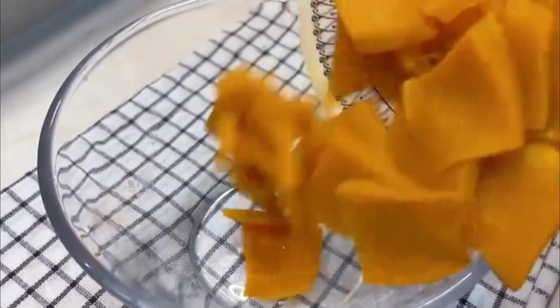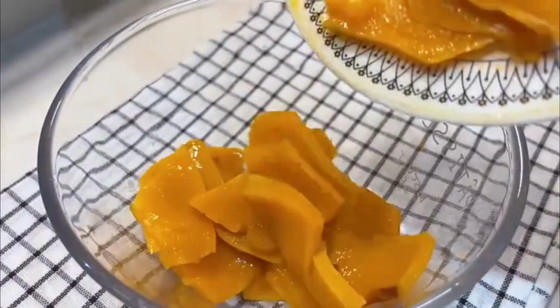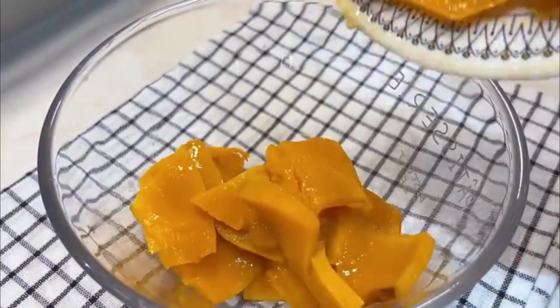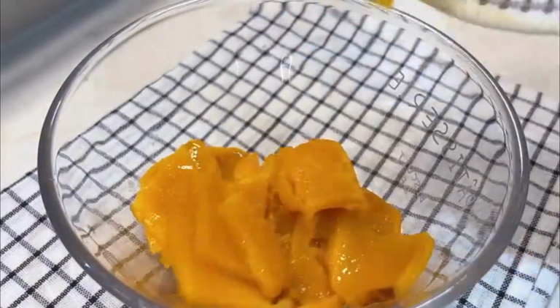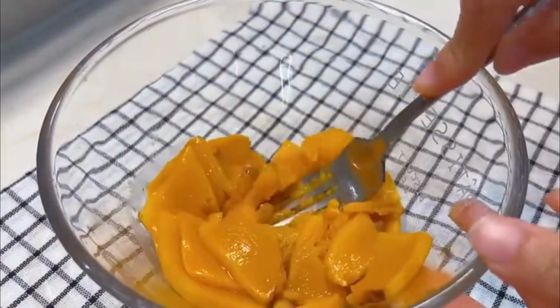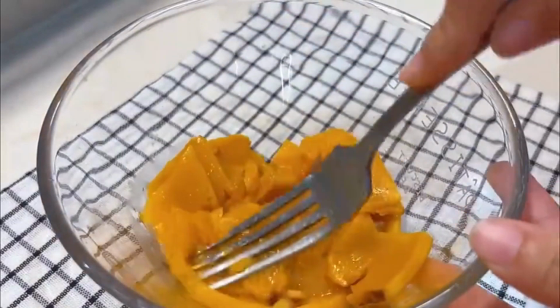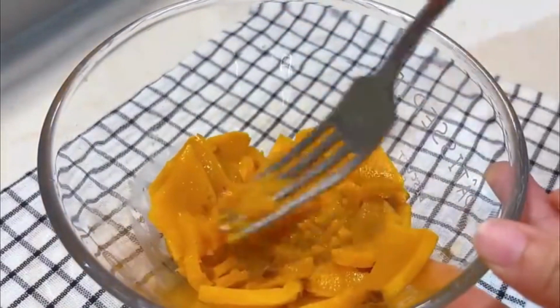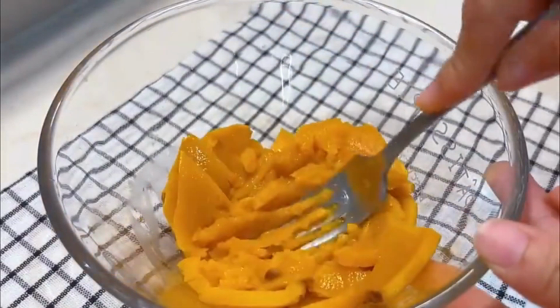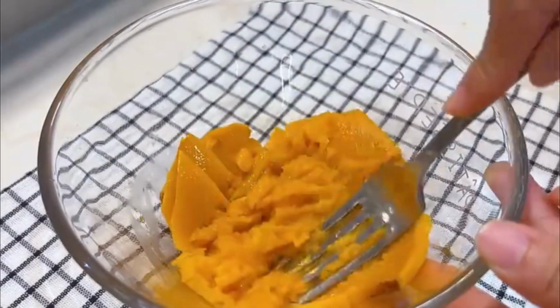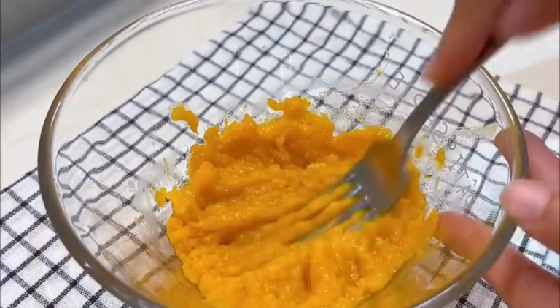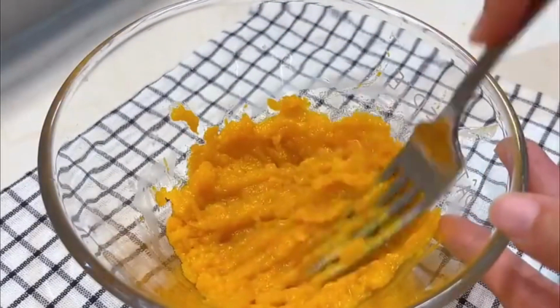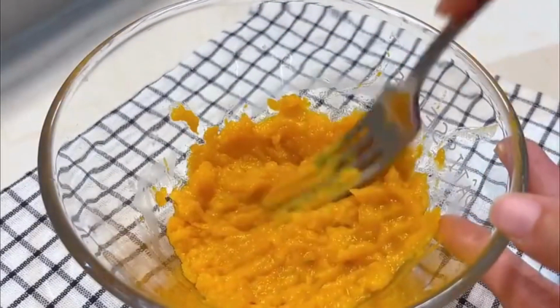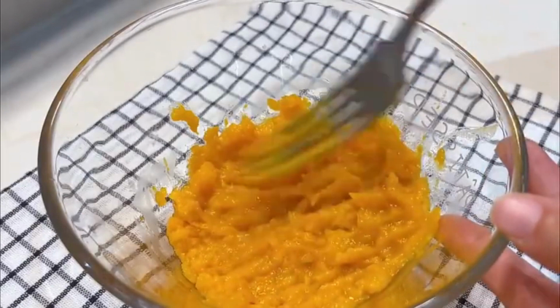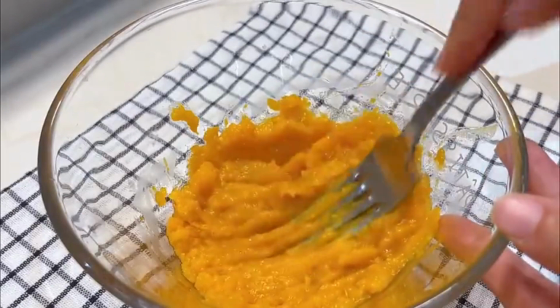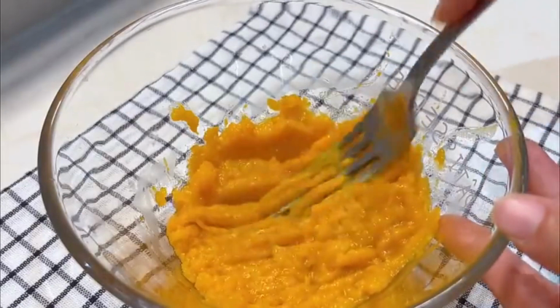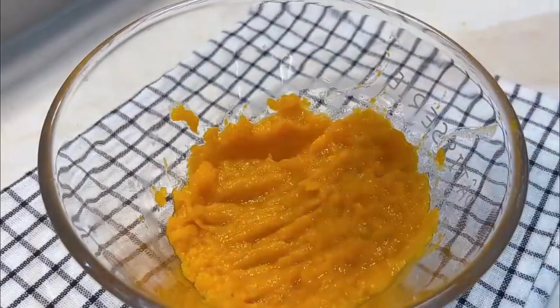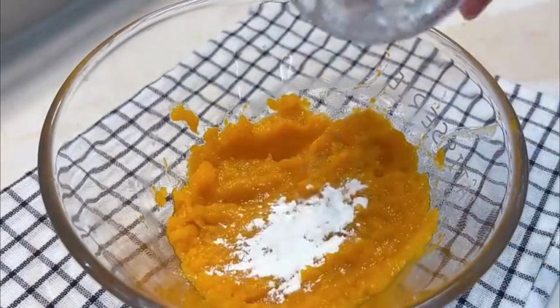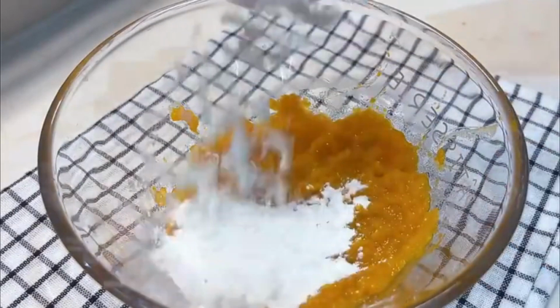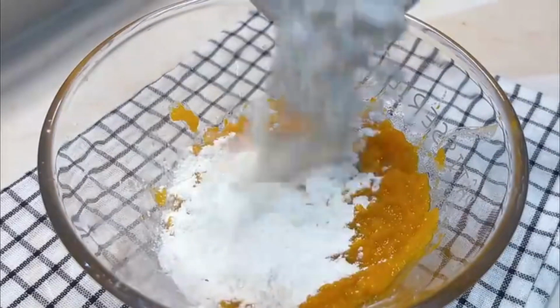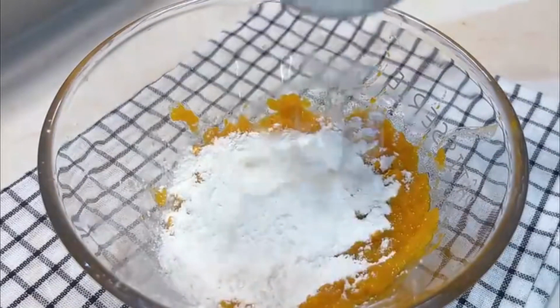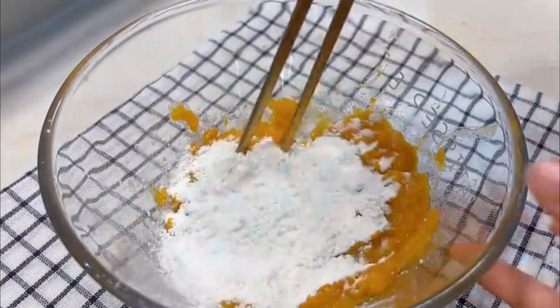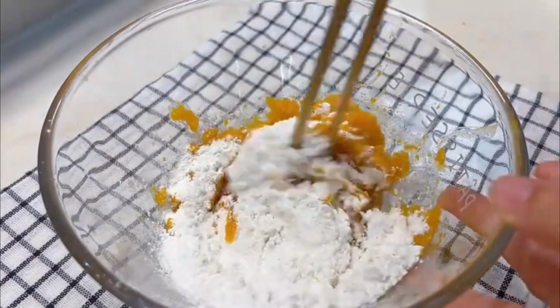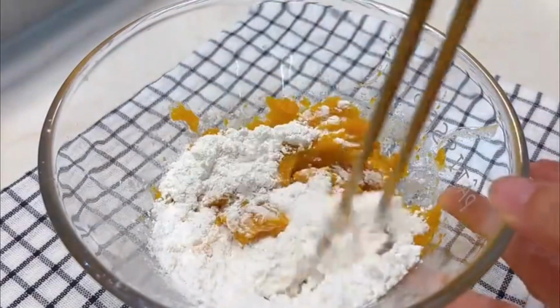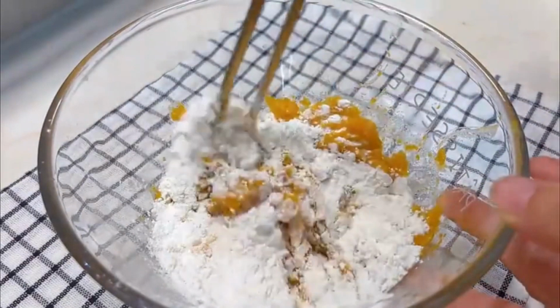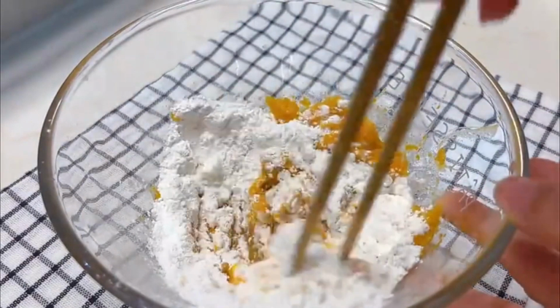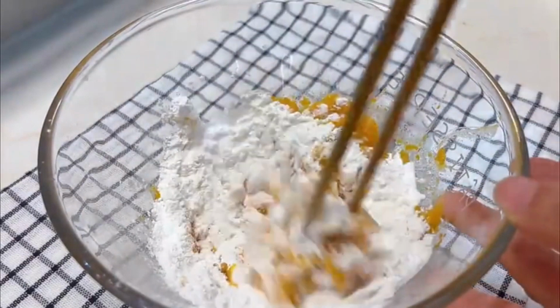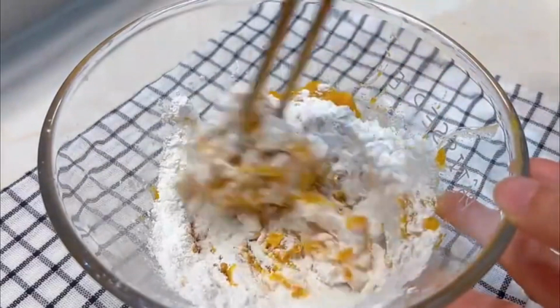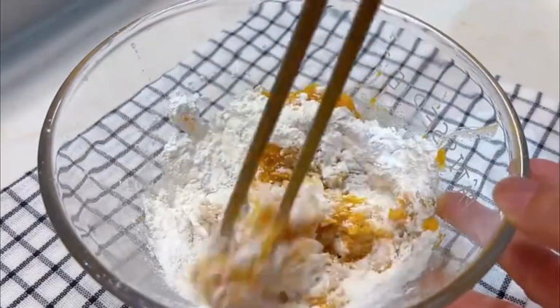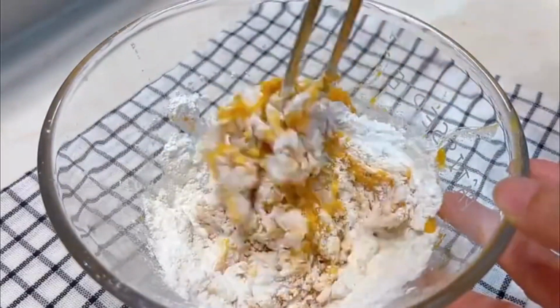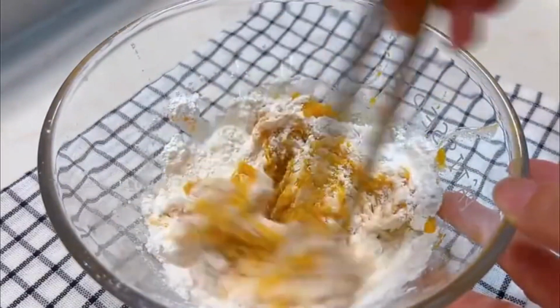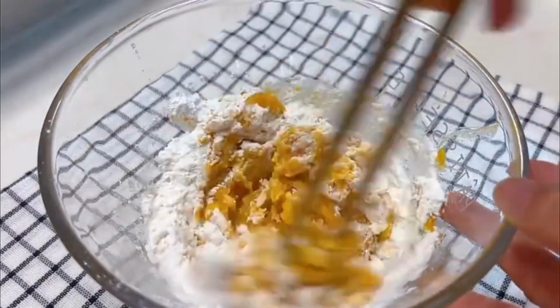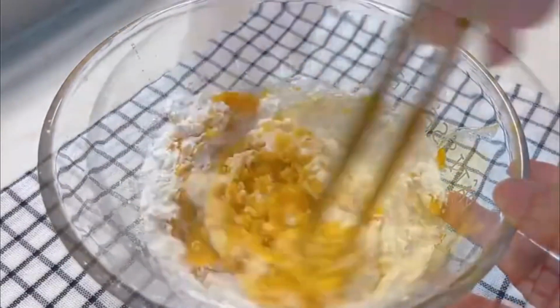Then add it to the bowl. Puree the pumpkin. Add glutinous rice flour in small quantities until you can knead the dough on the soft side.